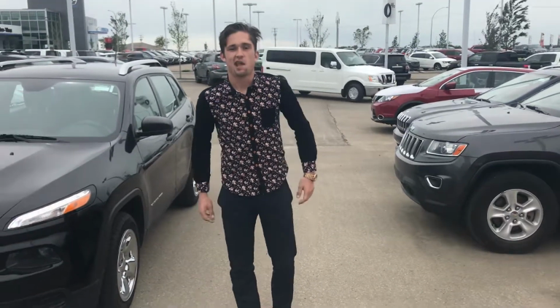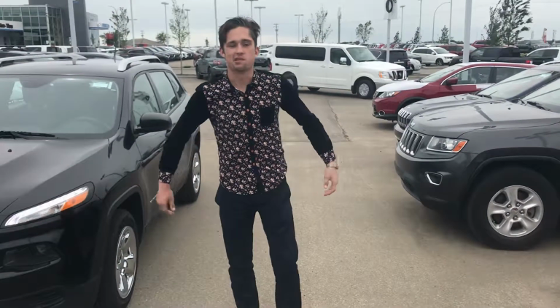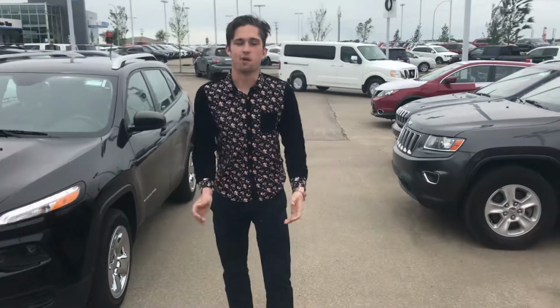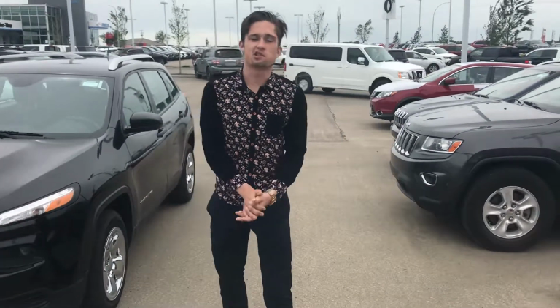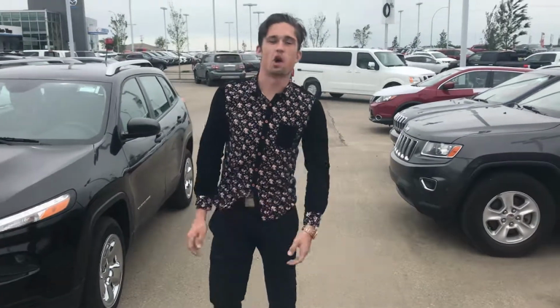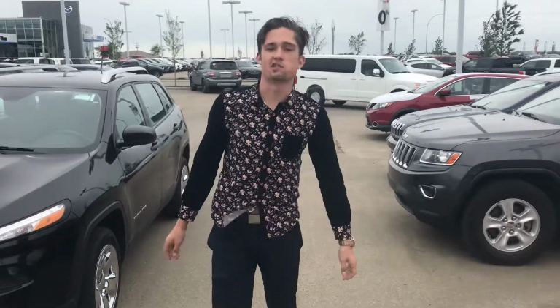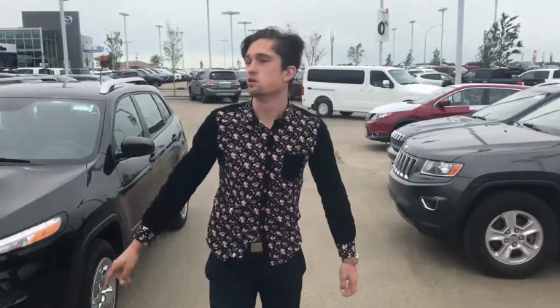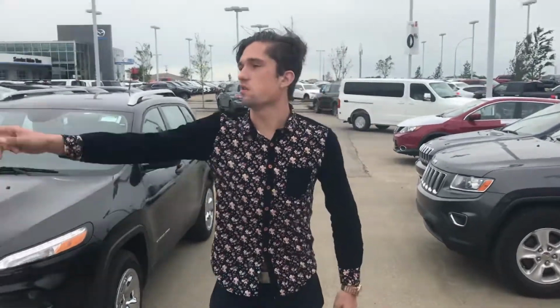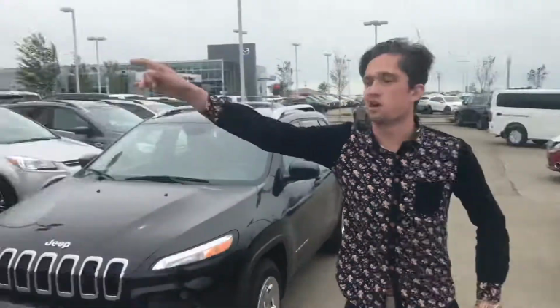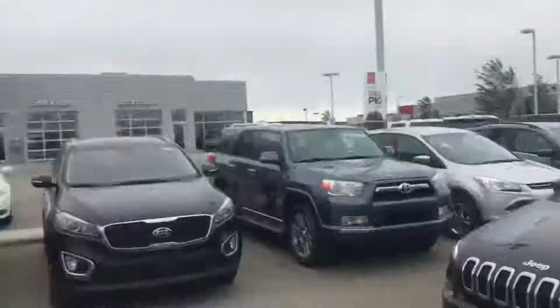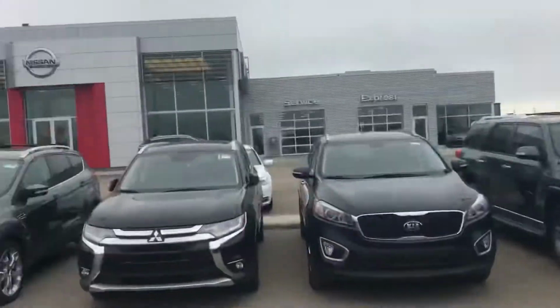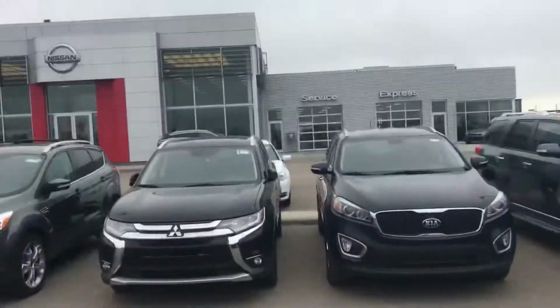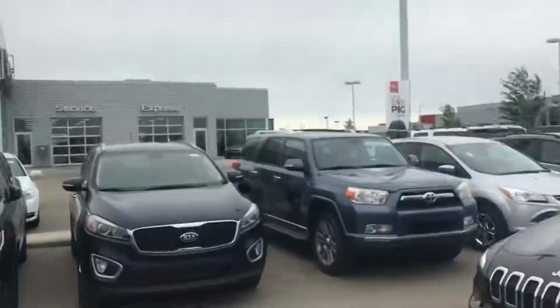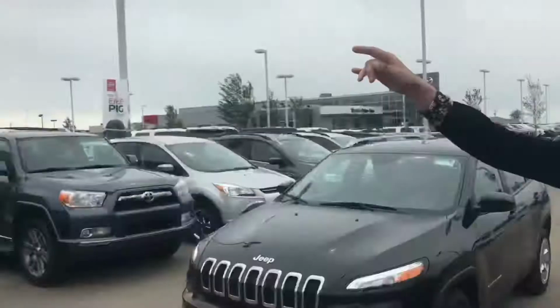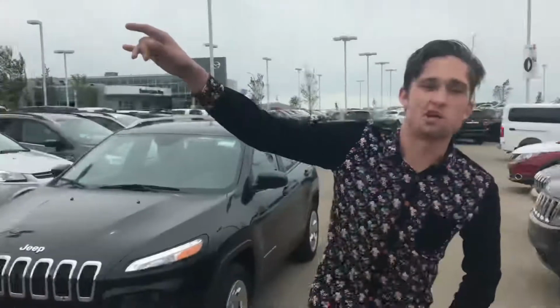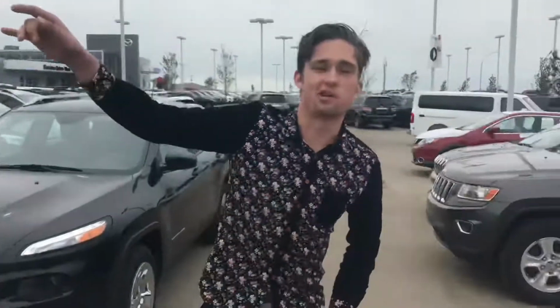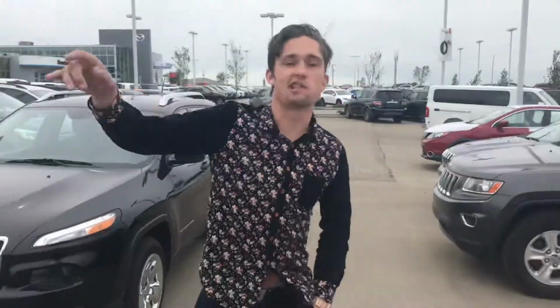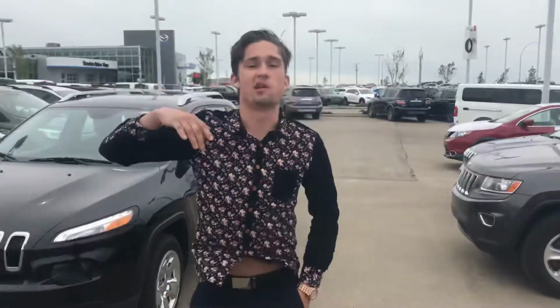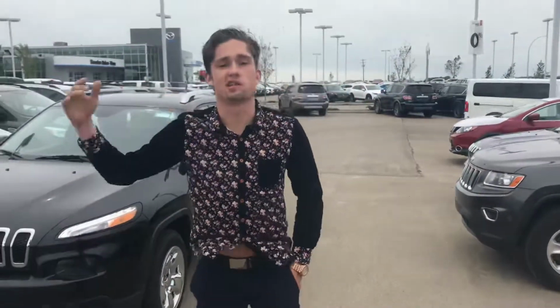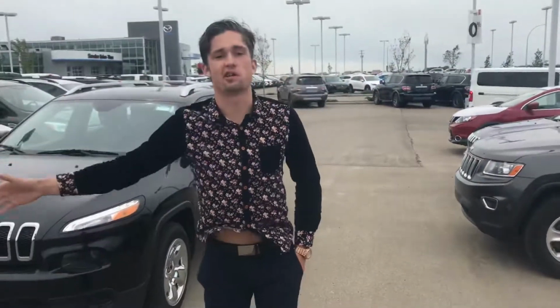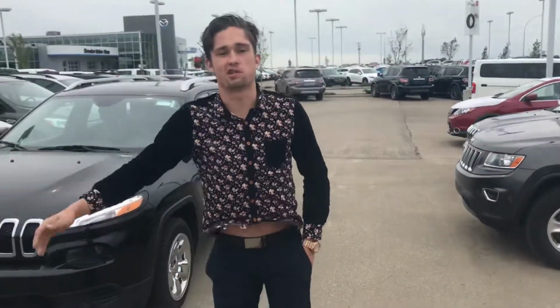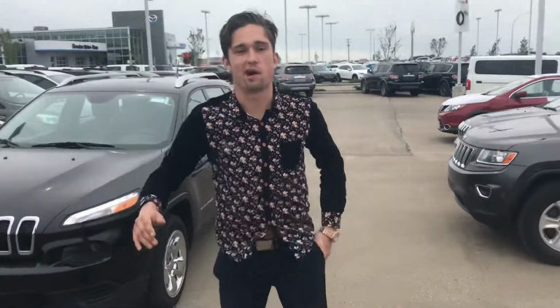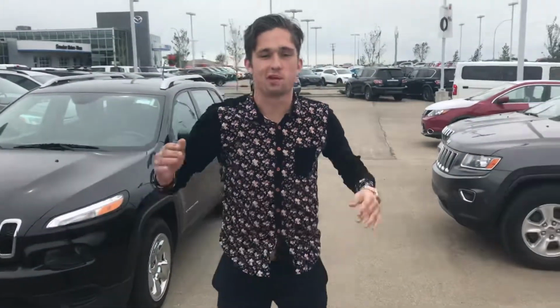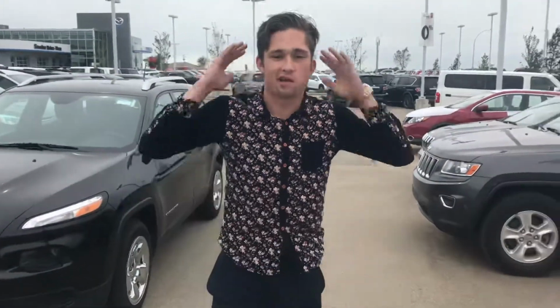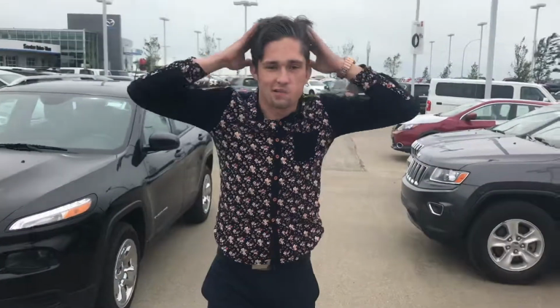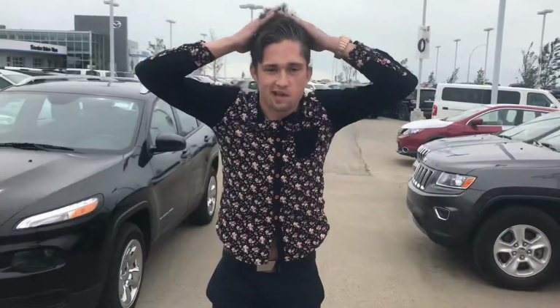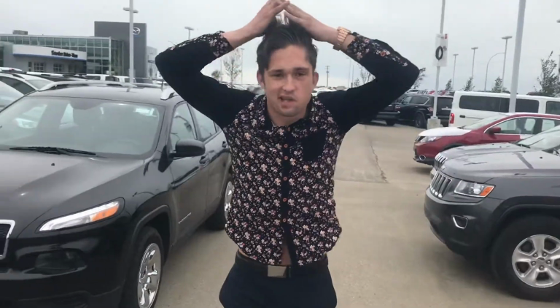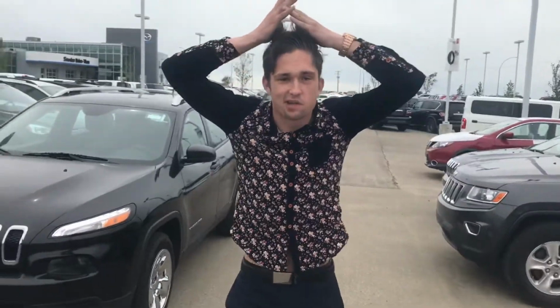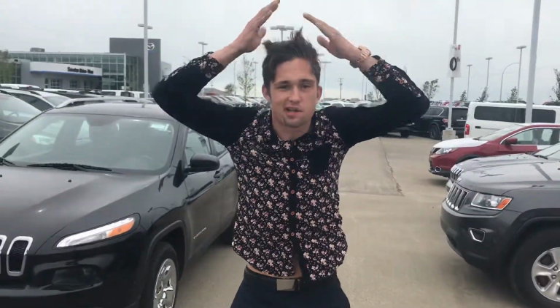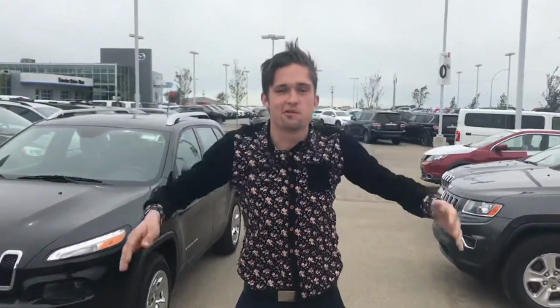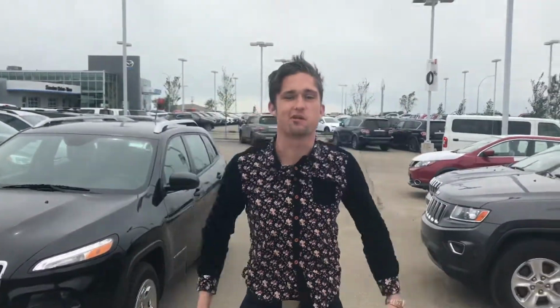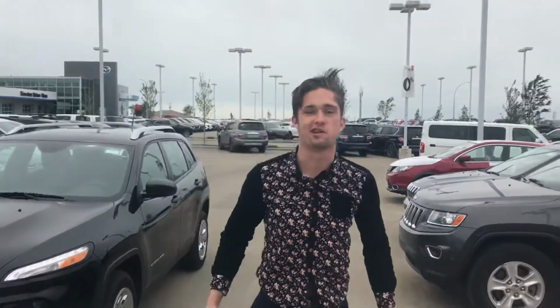Hey Mateo, what's going on? It's Luke down here at LA Nissan — currently the windiest dealership in Alberta. That's why my hair is making me look like a unicorn here.